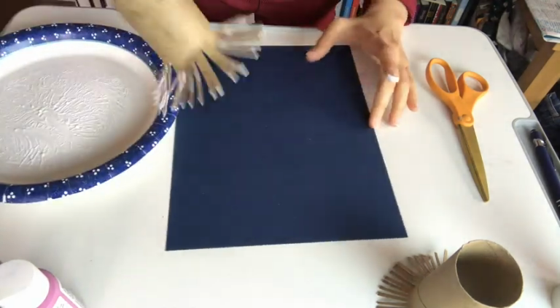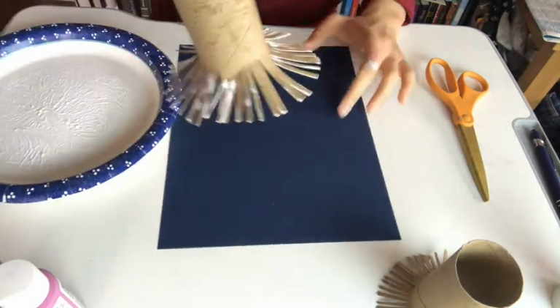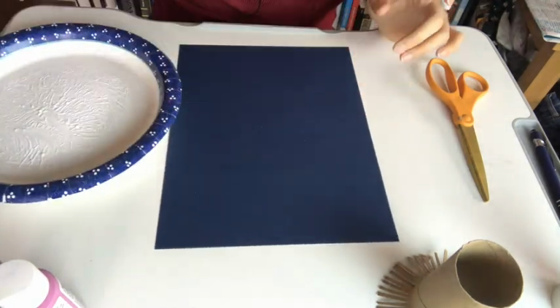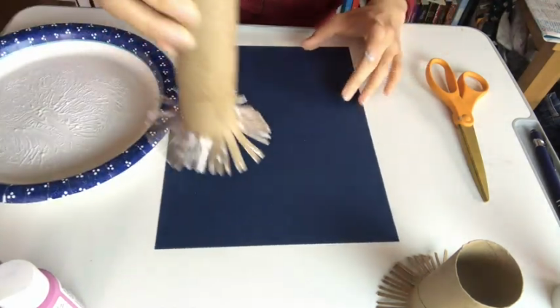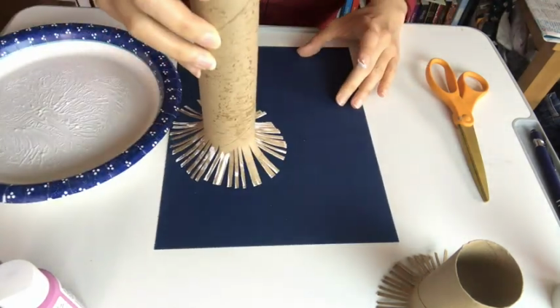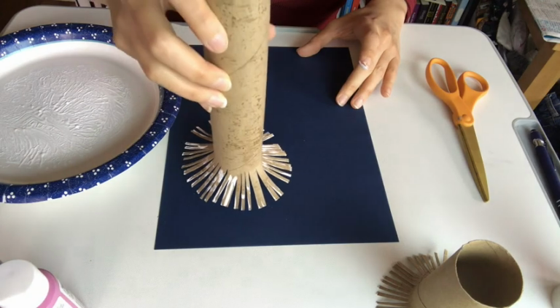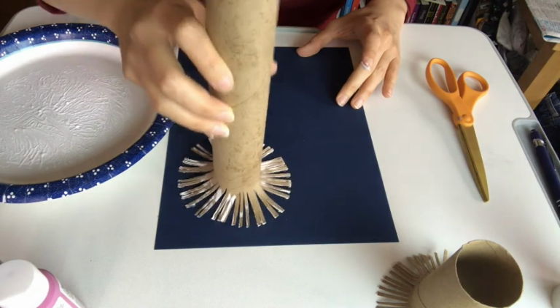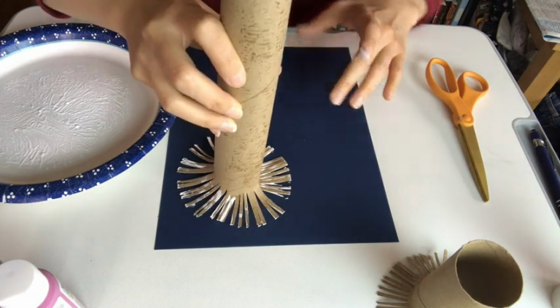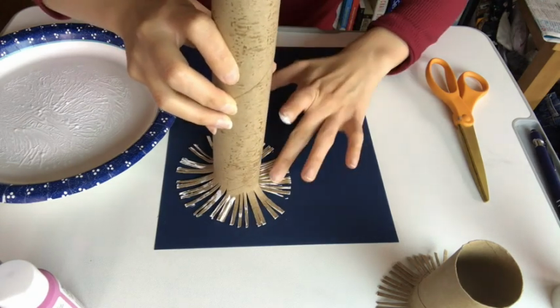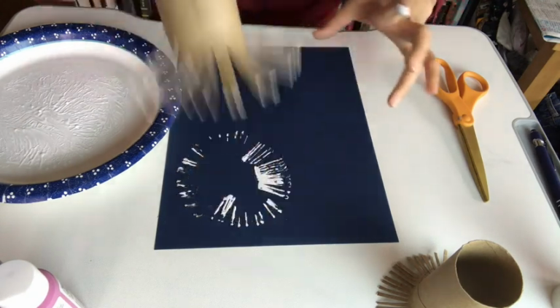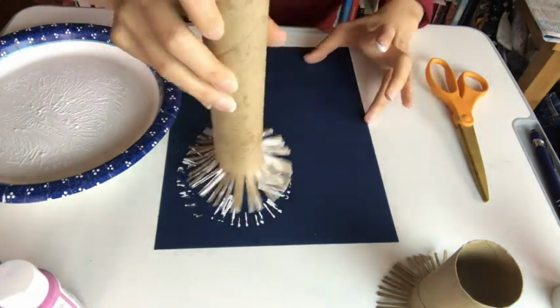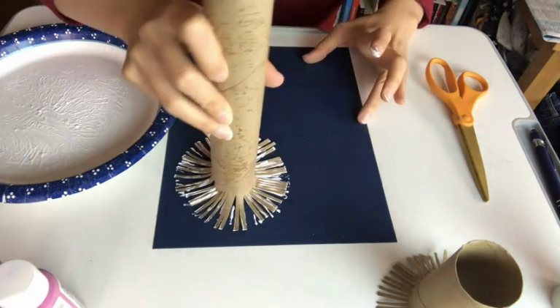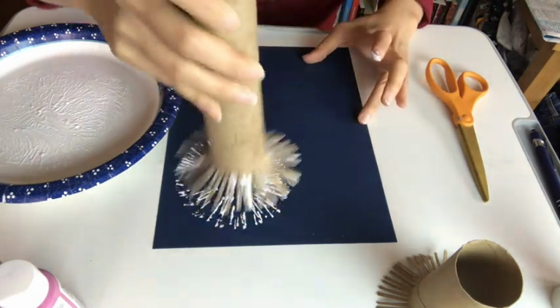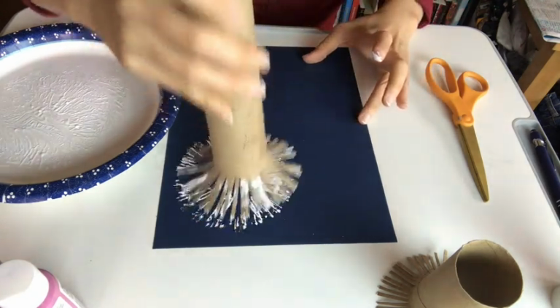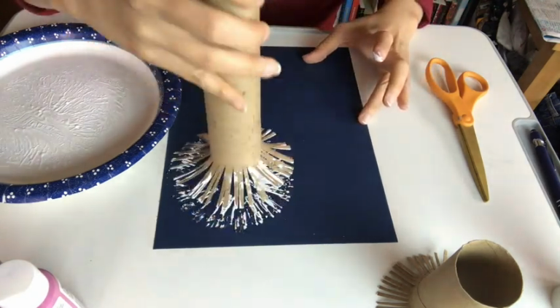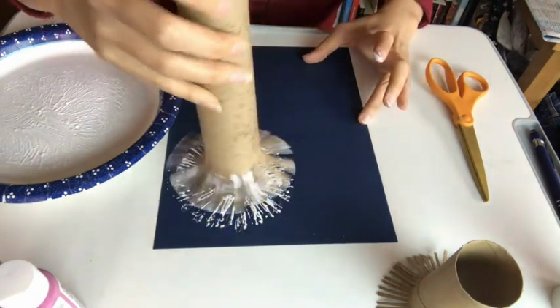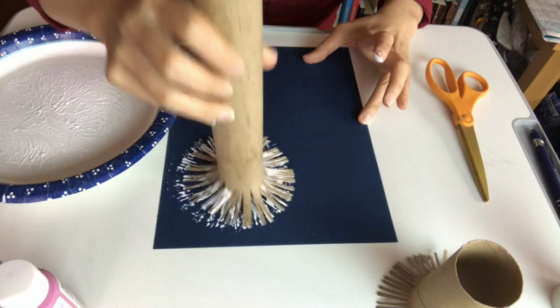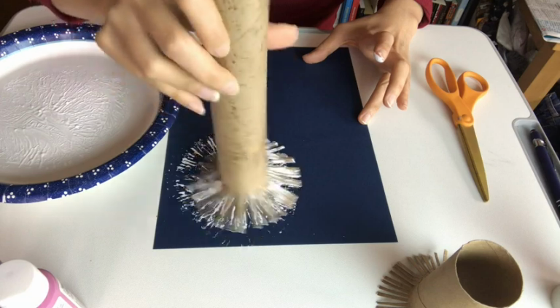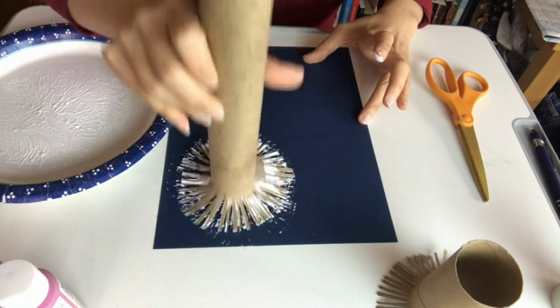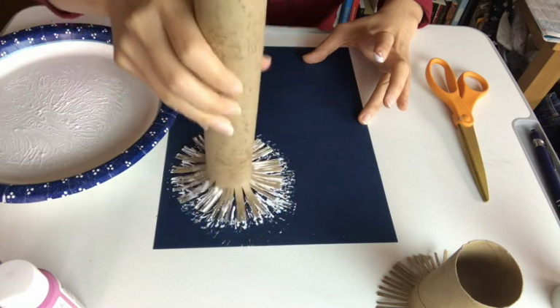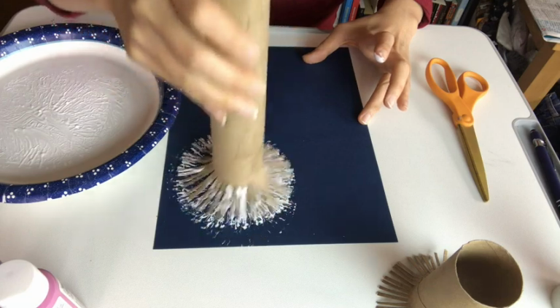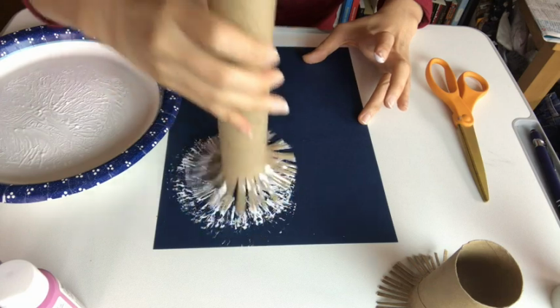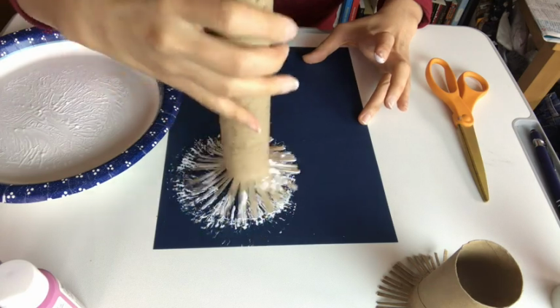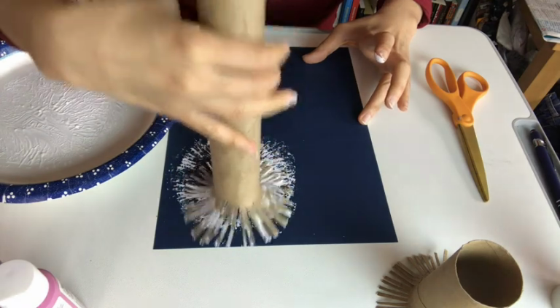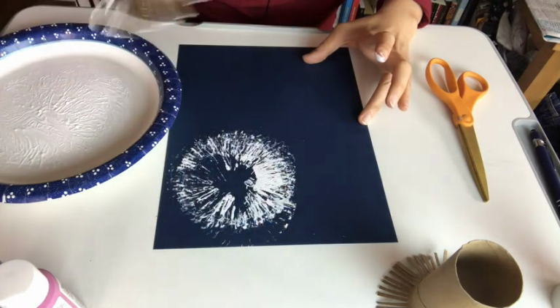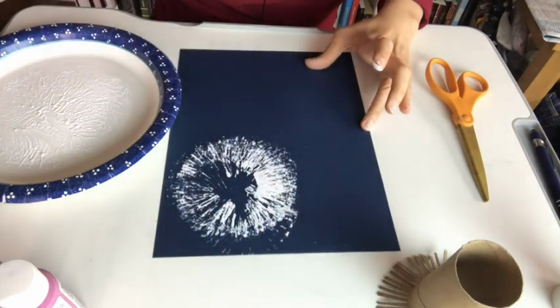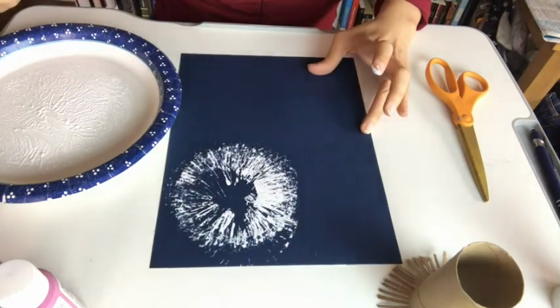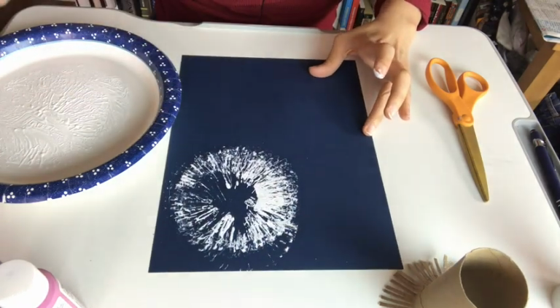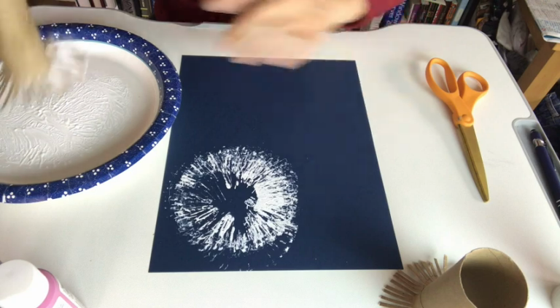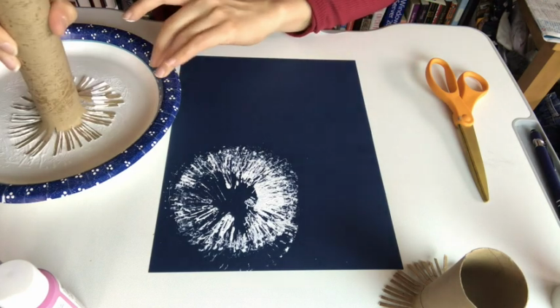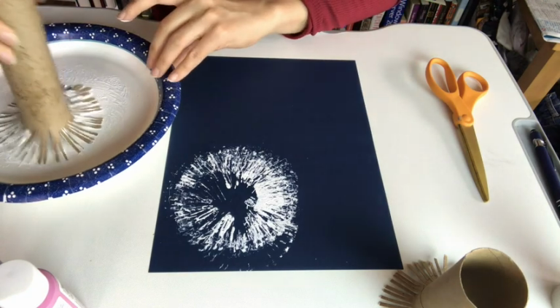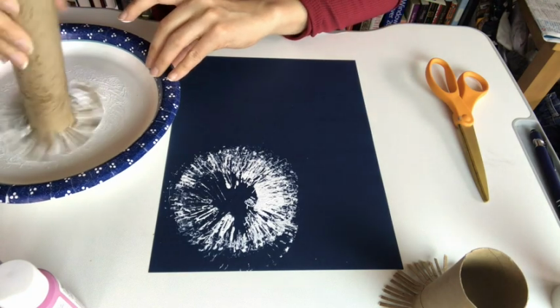Get your paper and just kind of stamp it down. And you turn and stamp — just turn it around like that. And there's one dandelion!